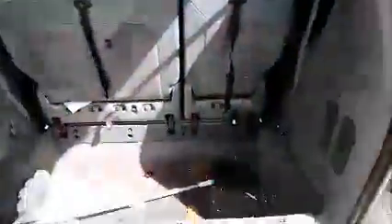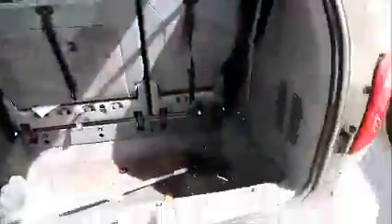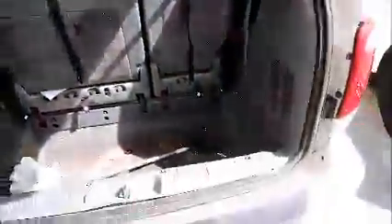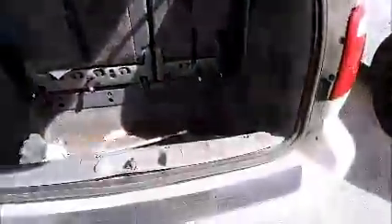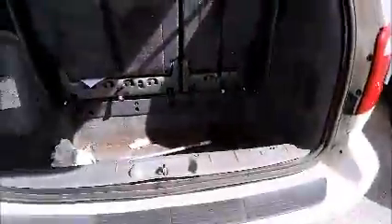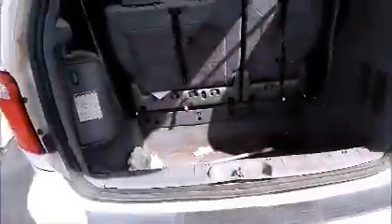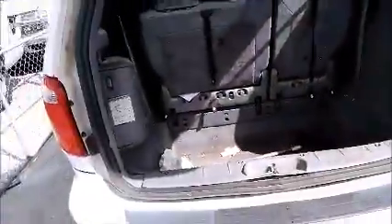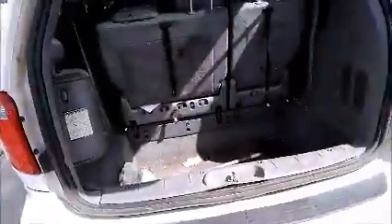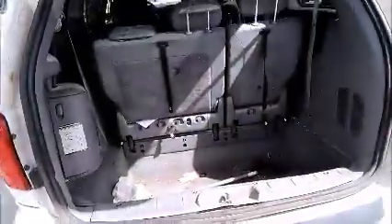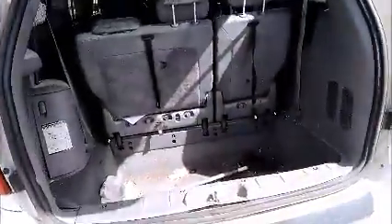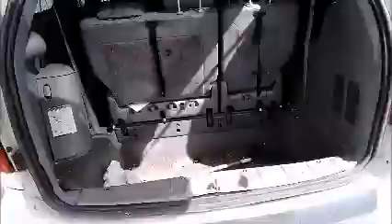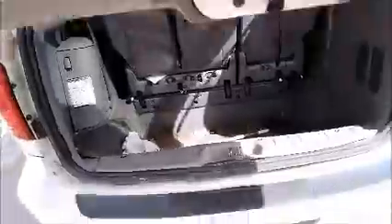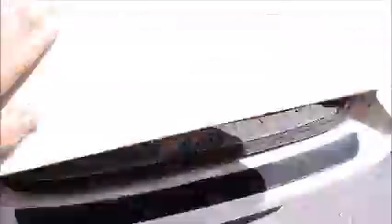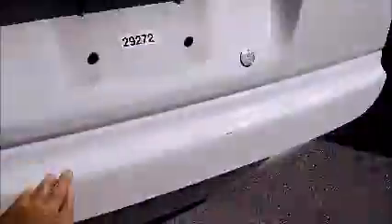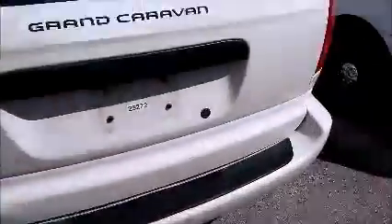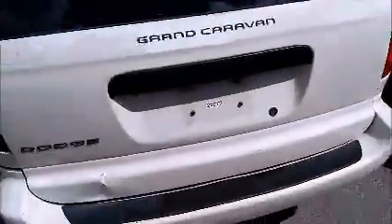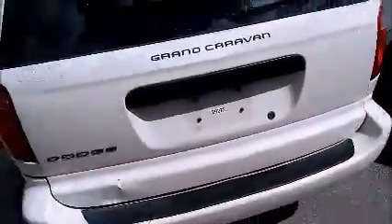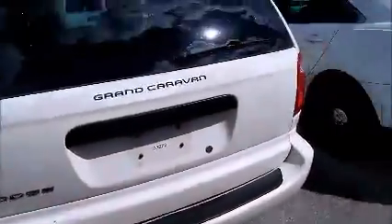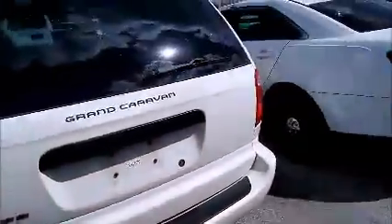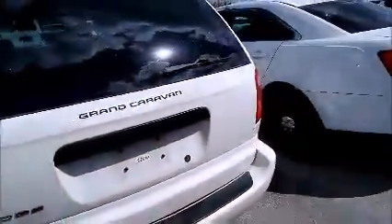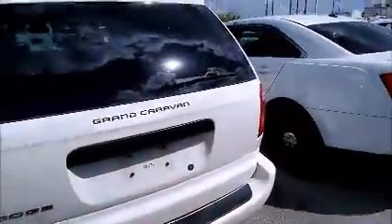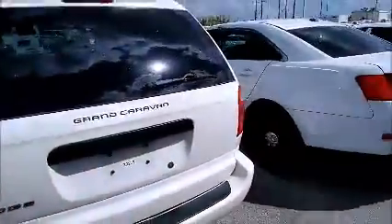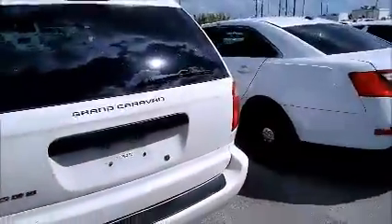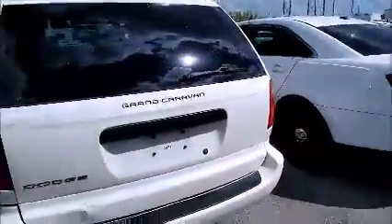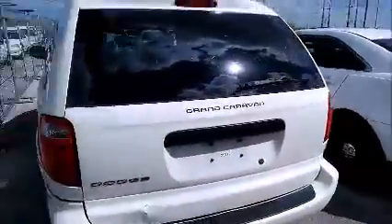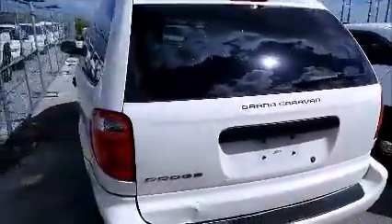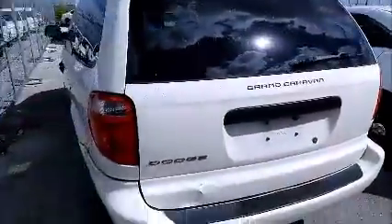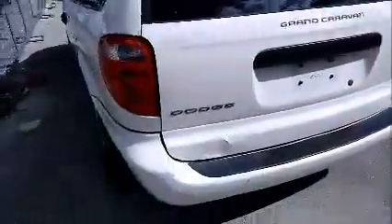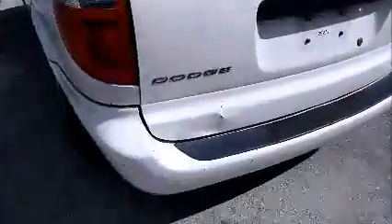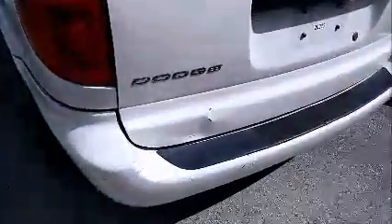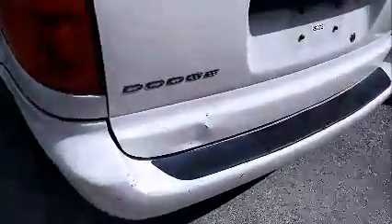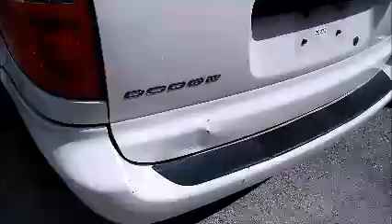Shot of the back. She's got a little dent there.